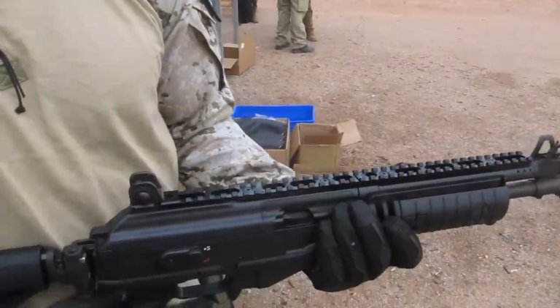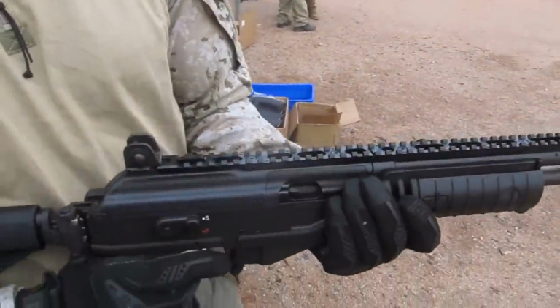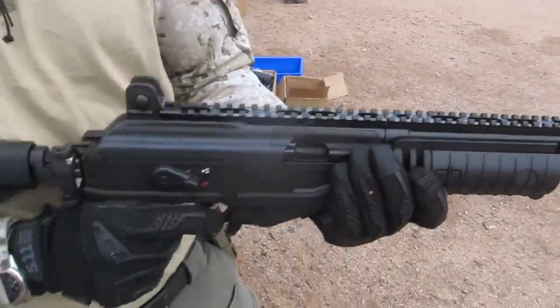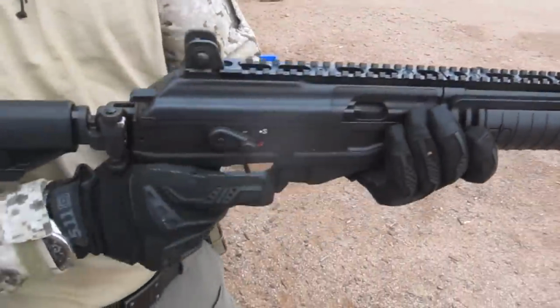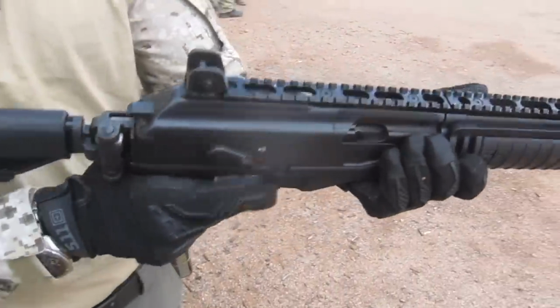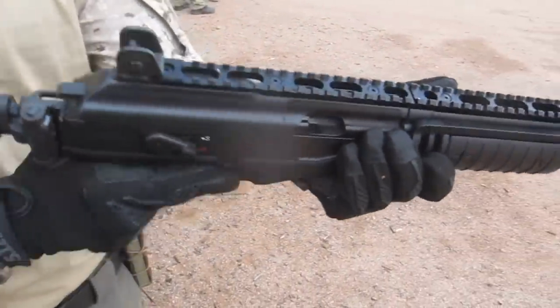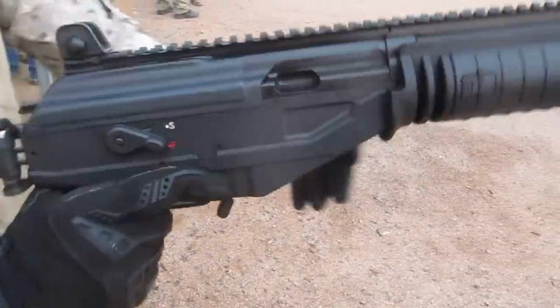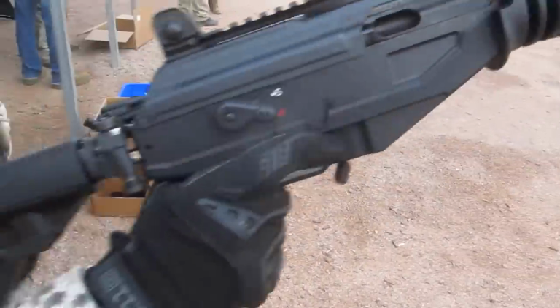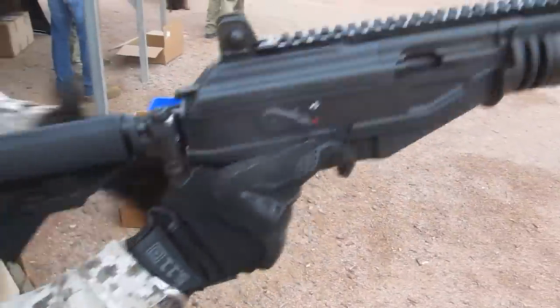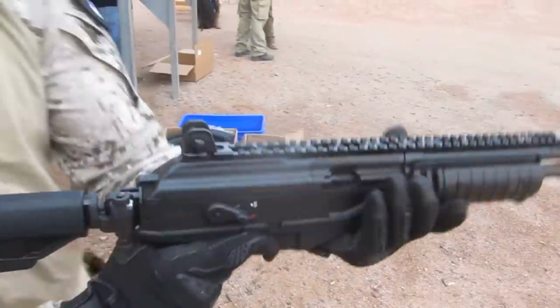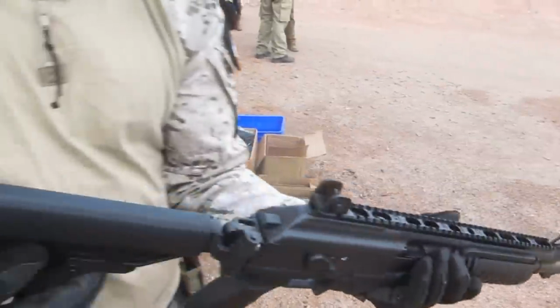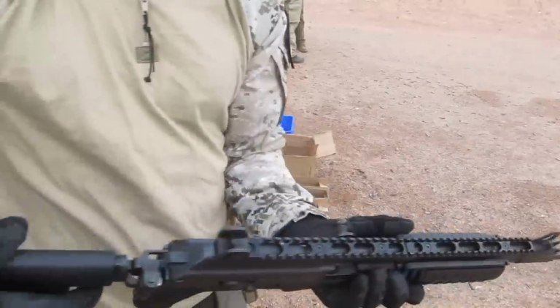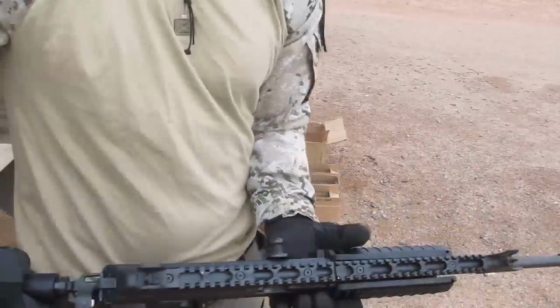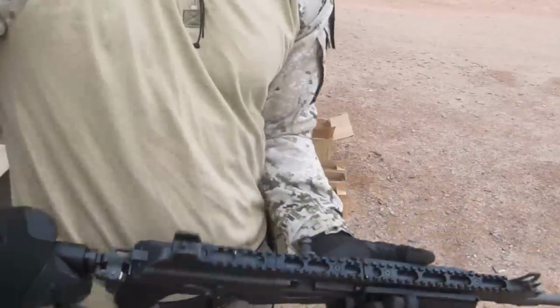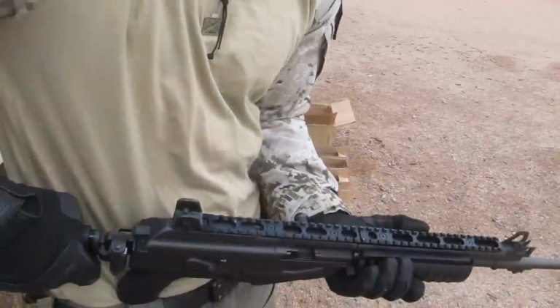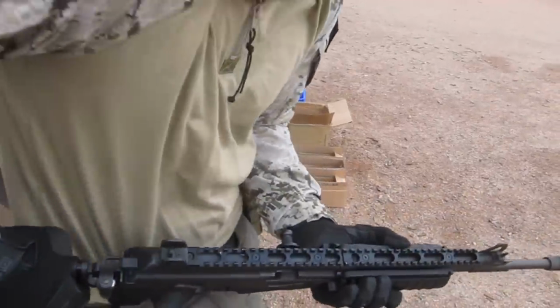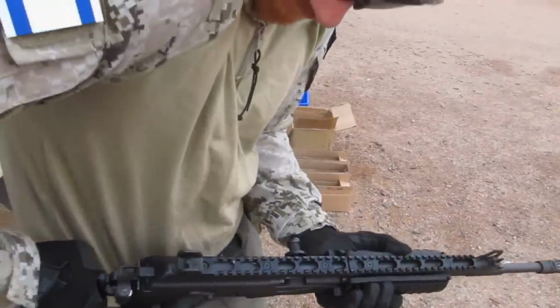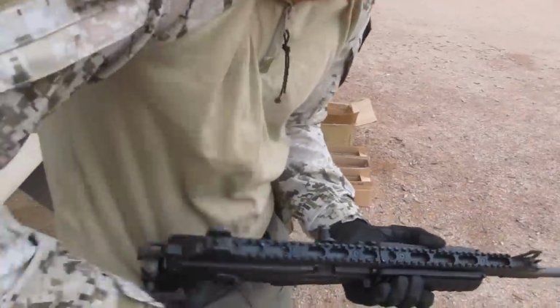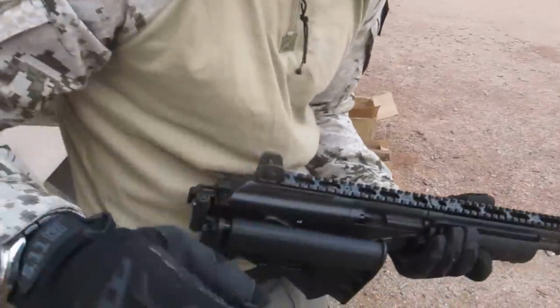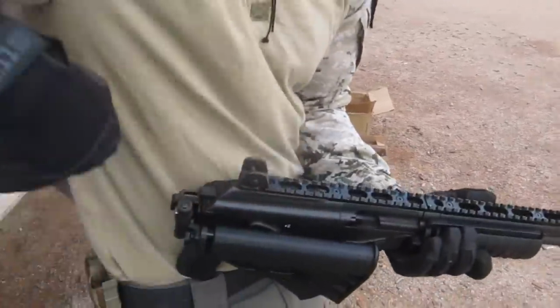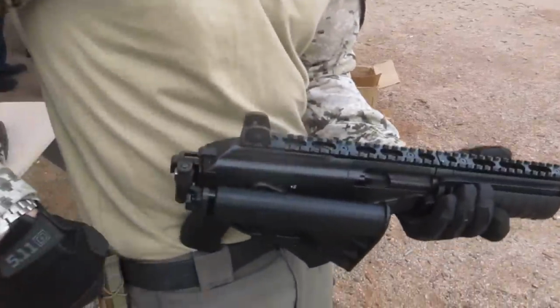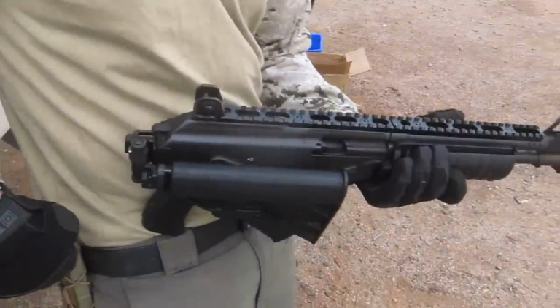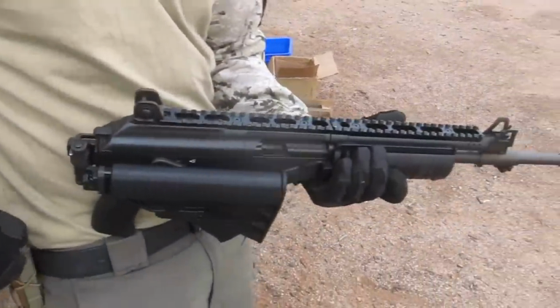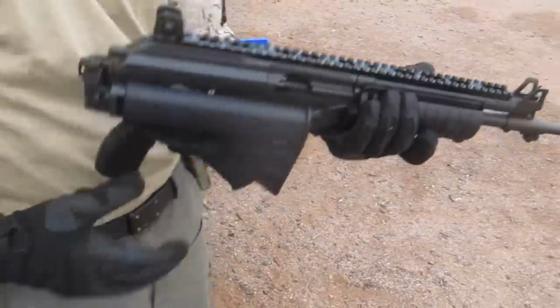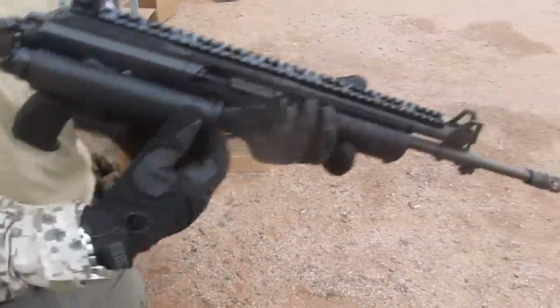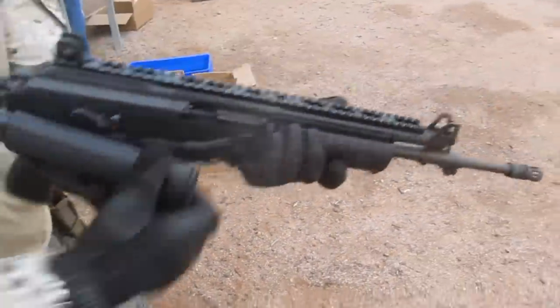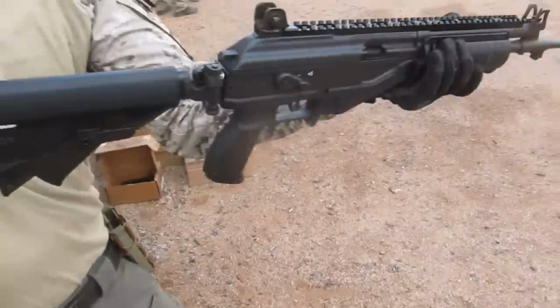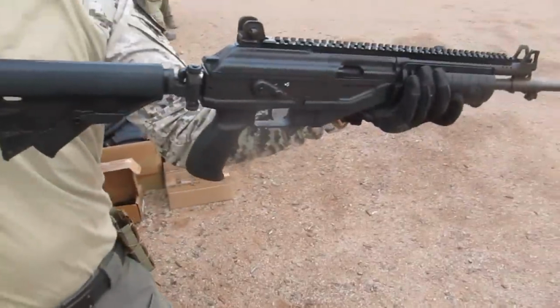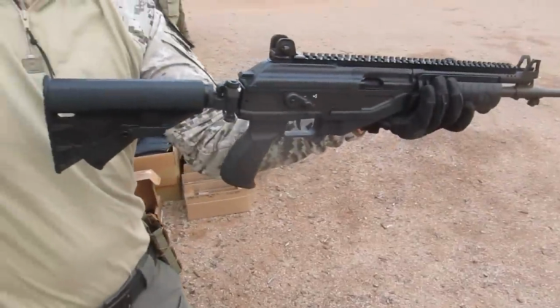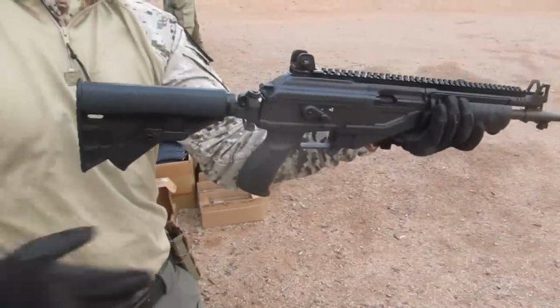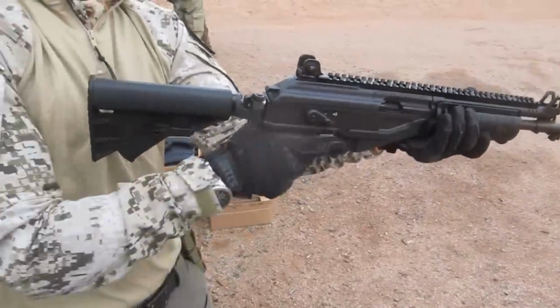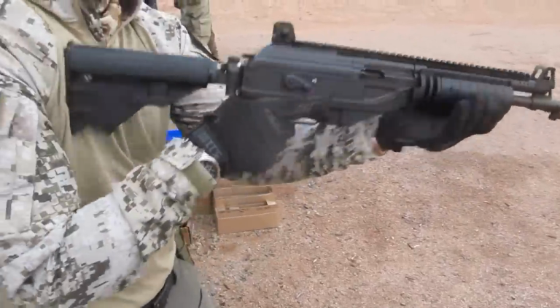Can we see it in action now? Sure. Of course you have a foldable butt stock — just like that, you press it downwards. When you want to fire it, it opens just like that.